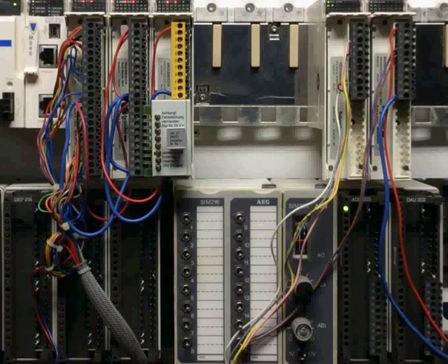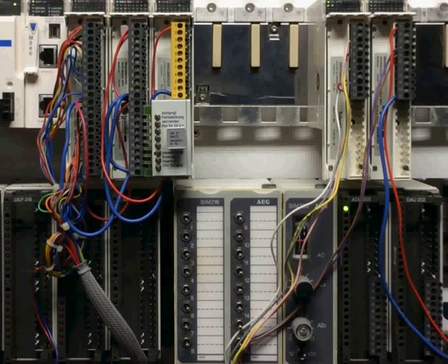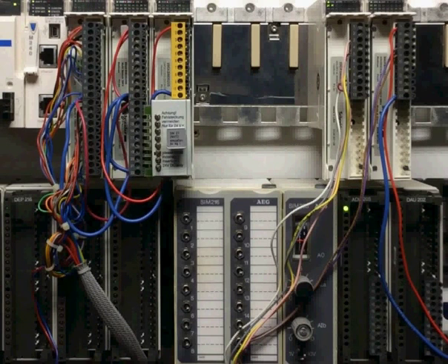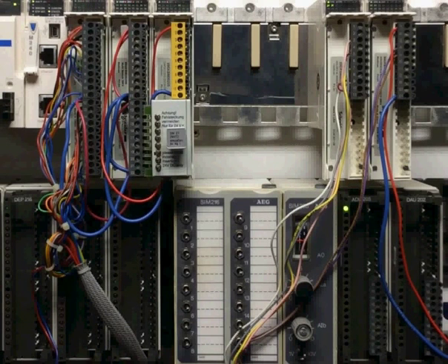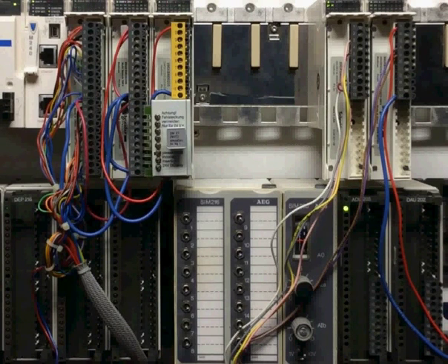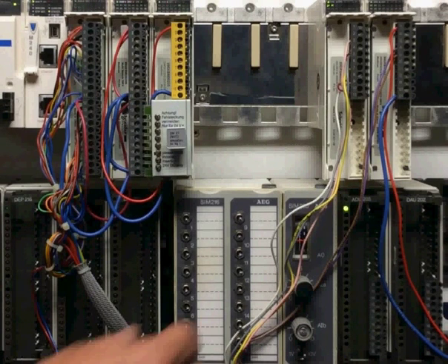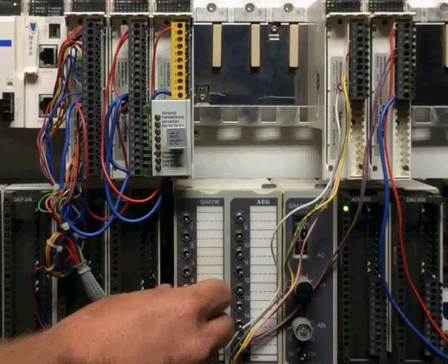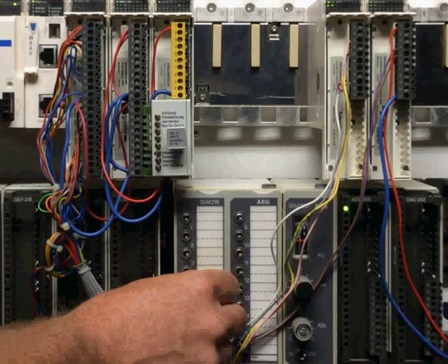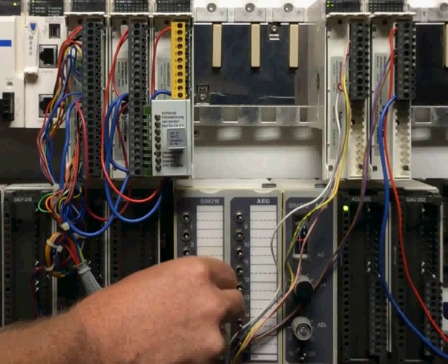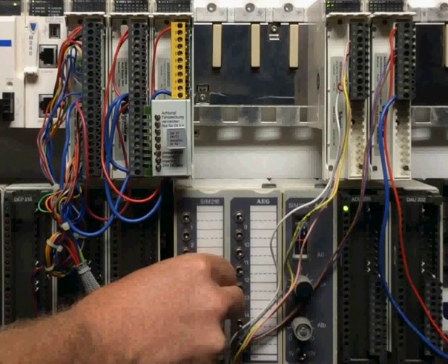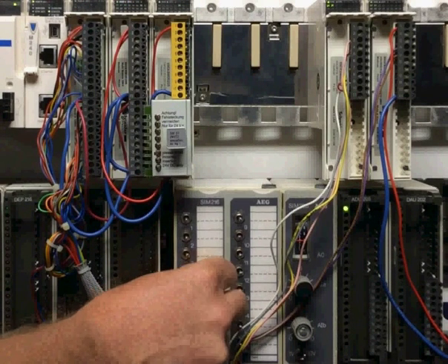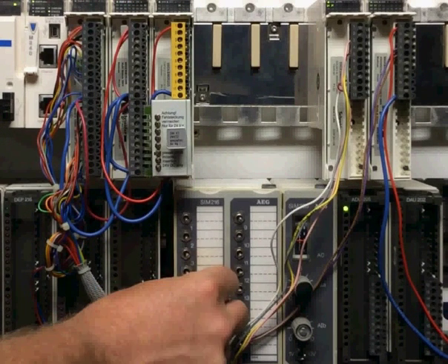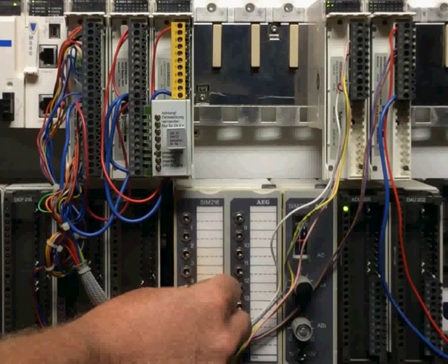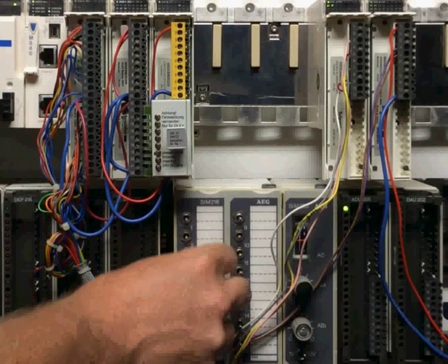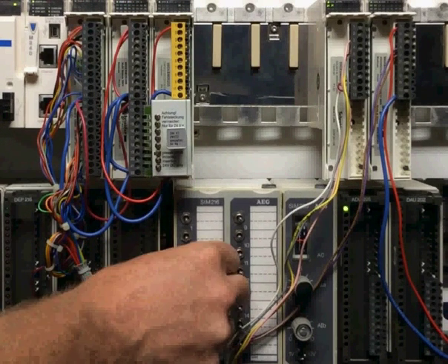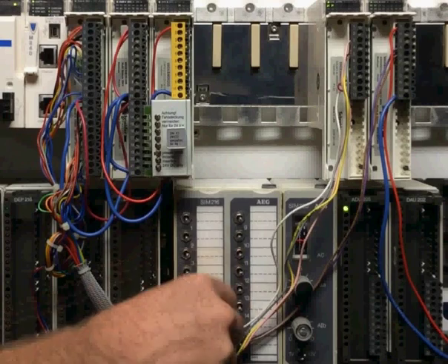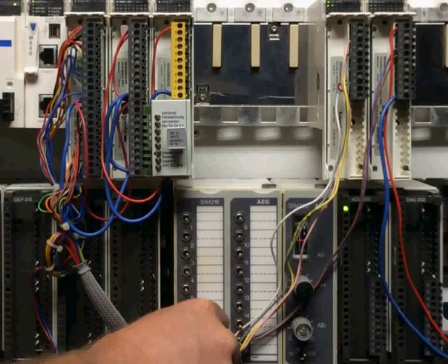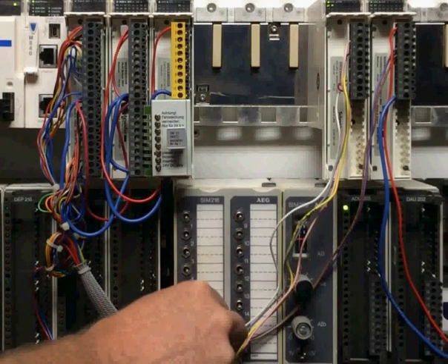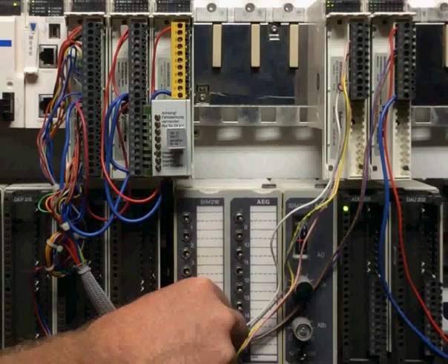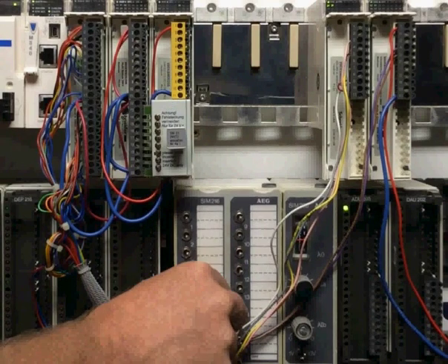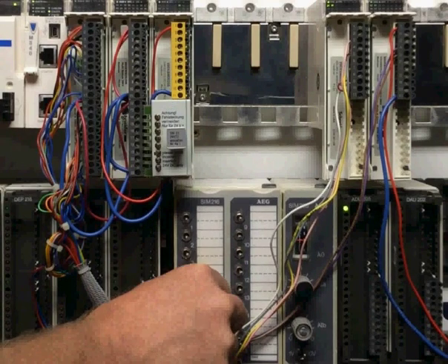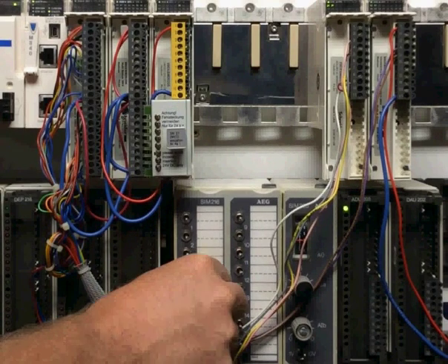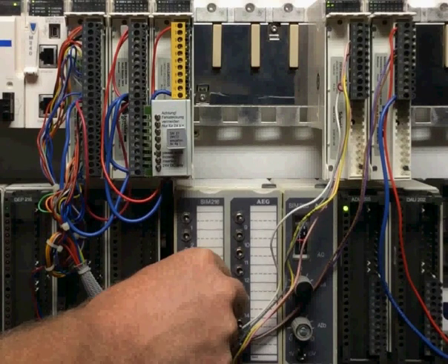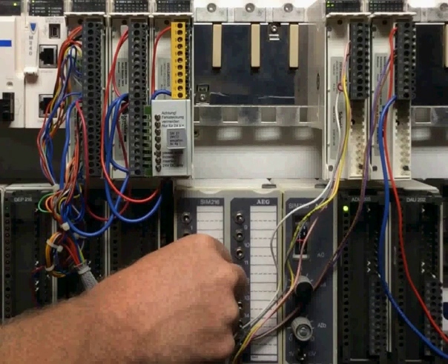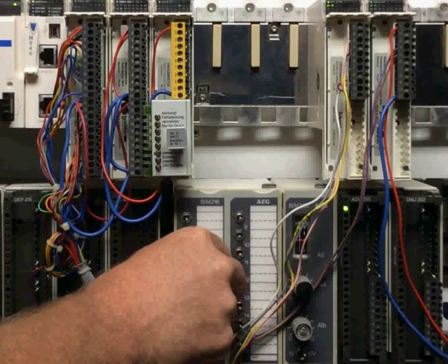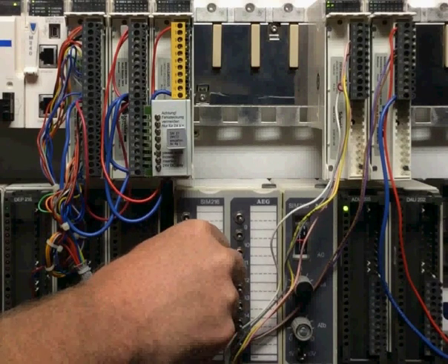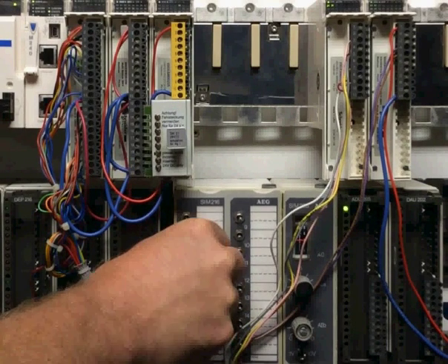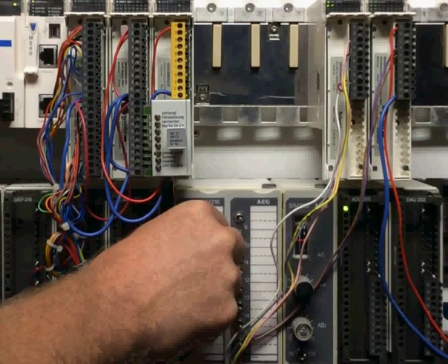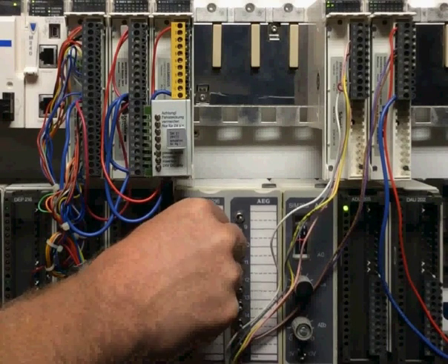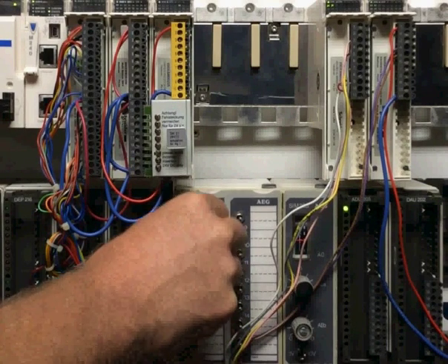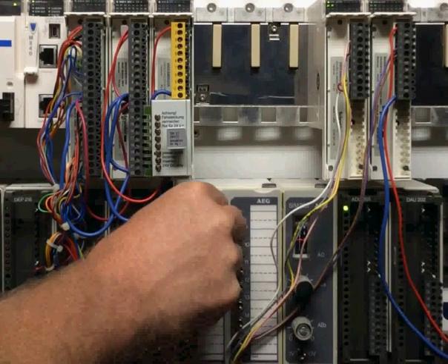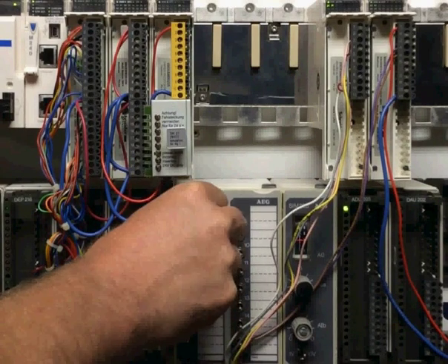If you like this better than sliced bread, you're really going to like our SLC500 to M340 quick wiring adapters.